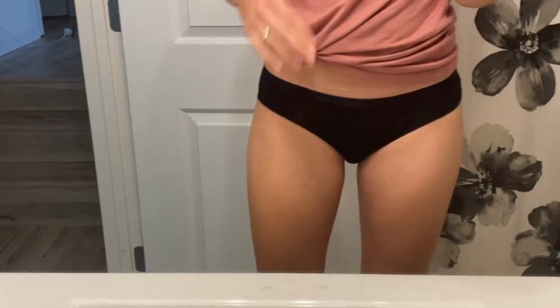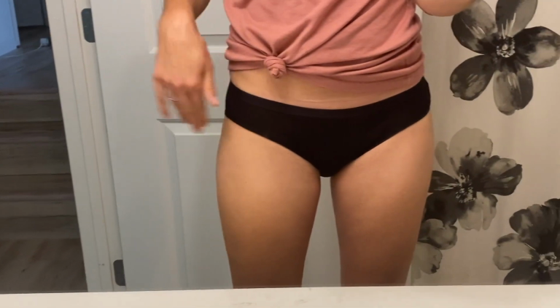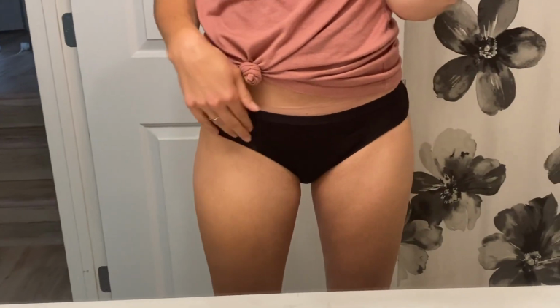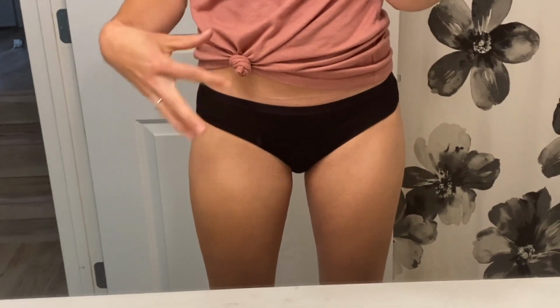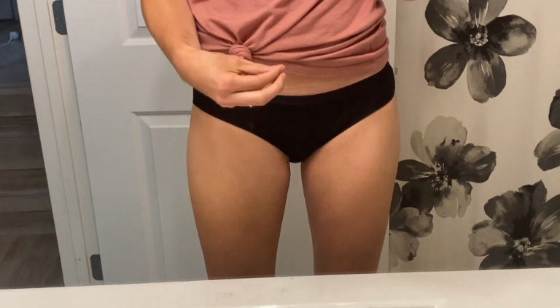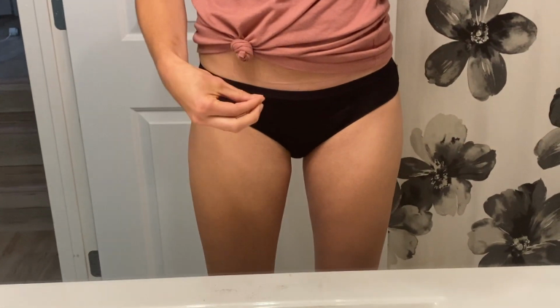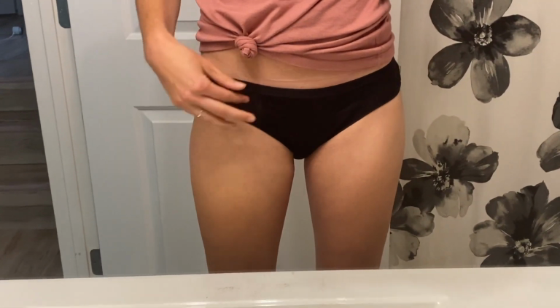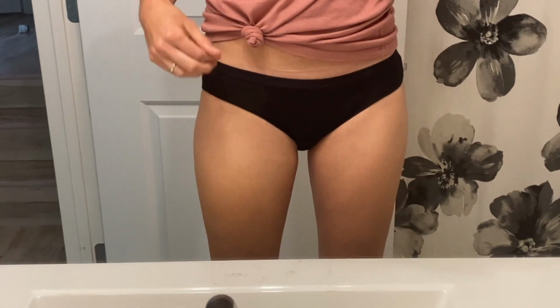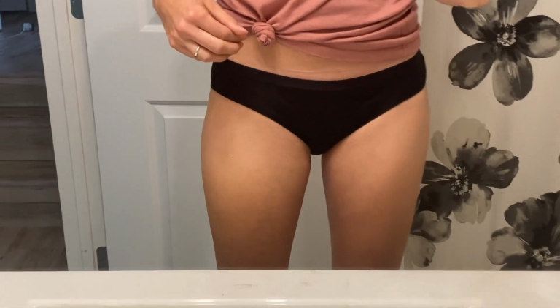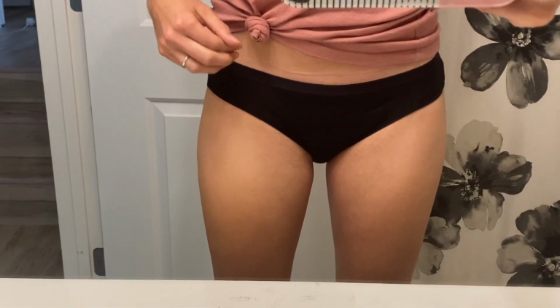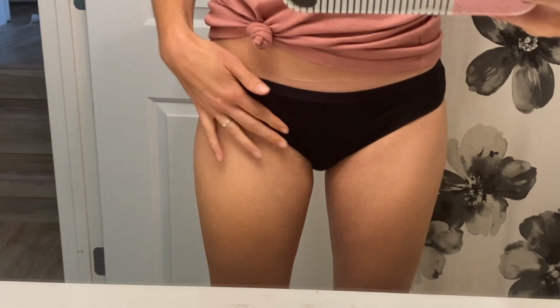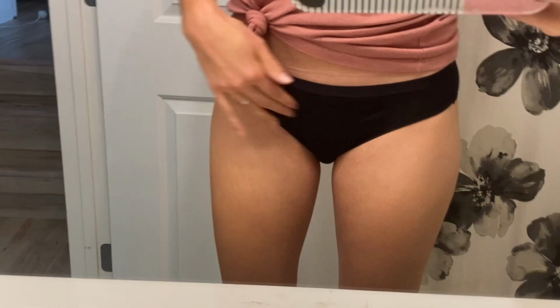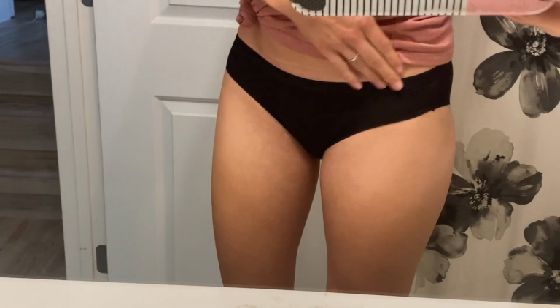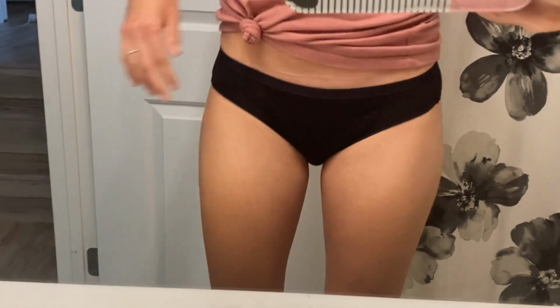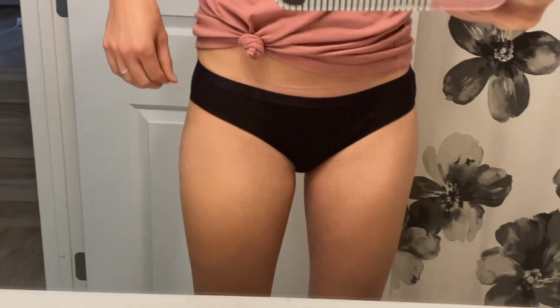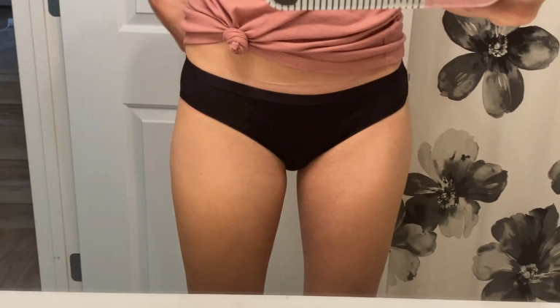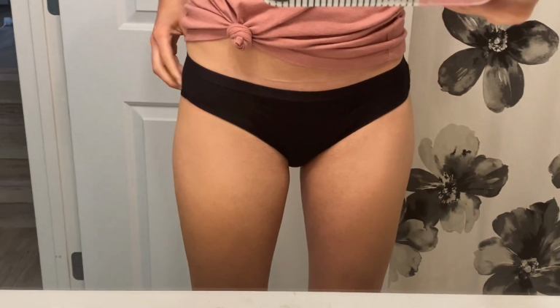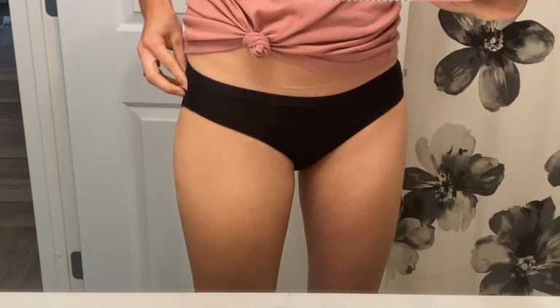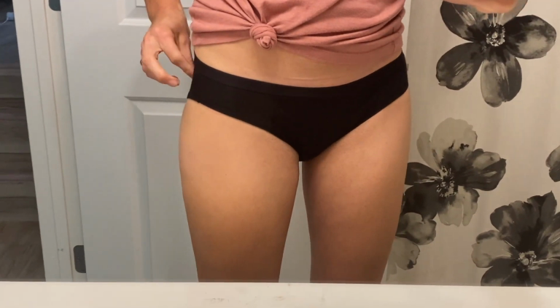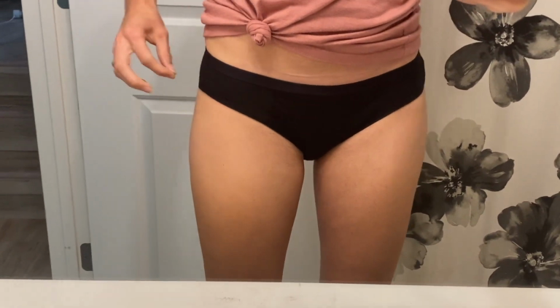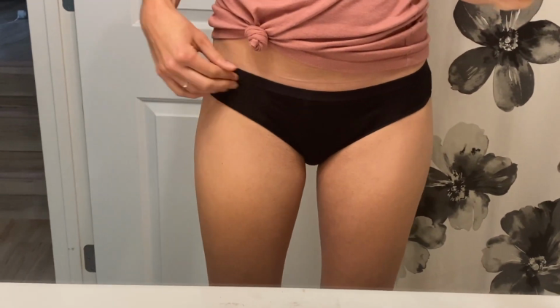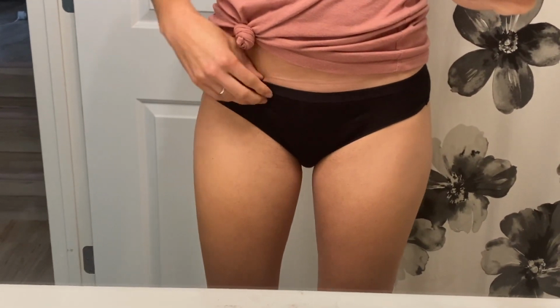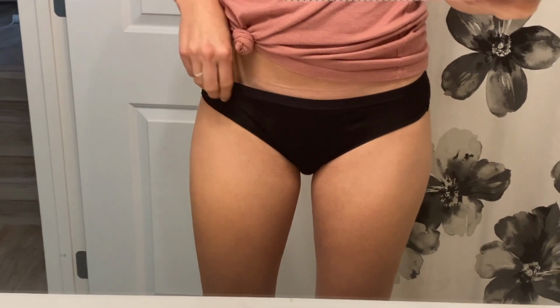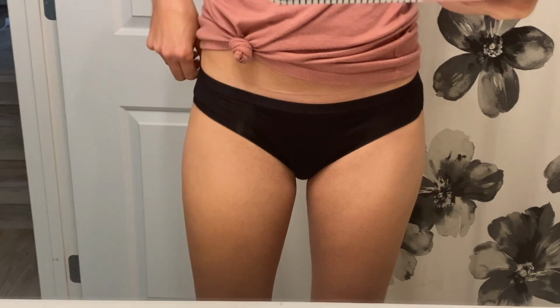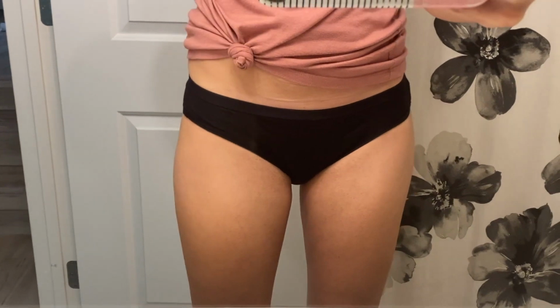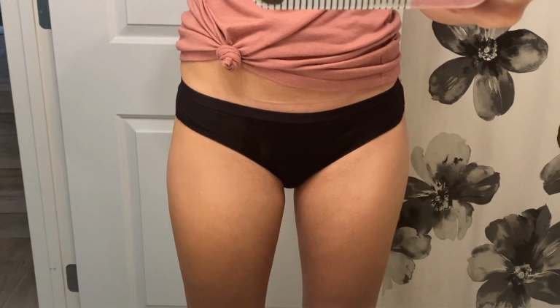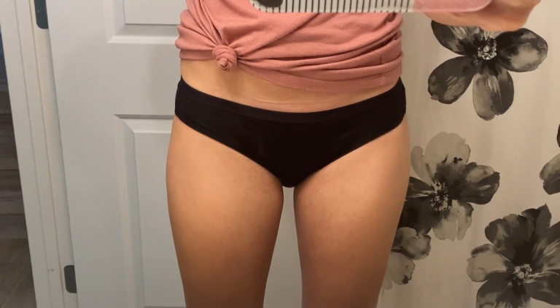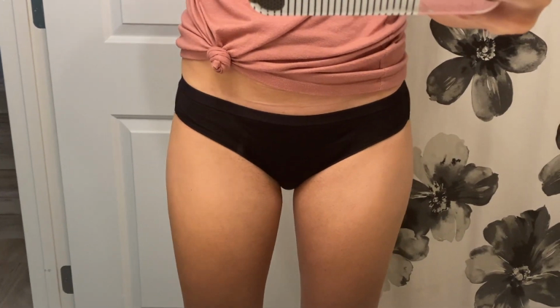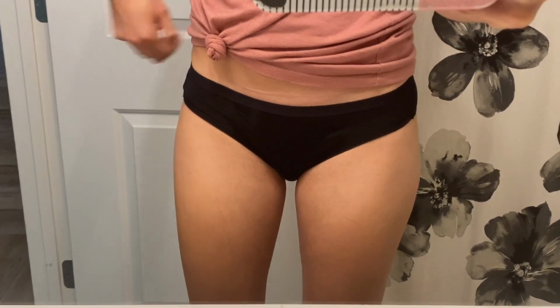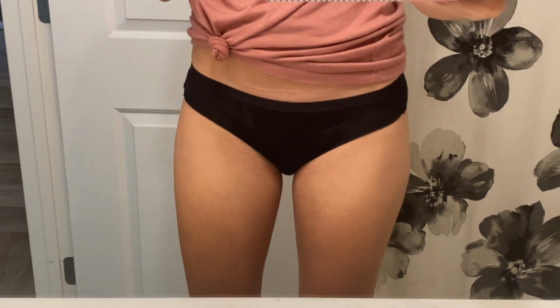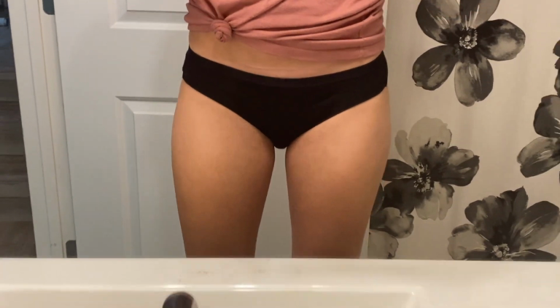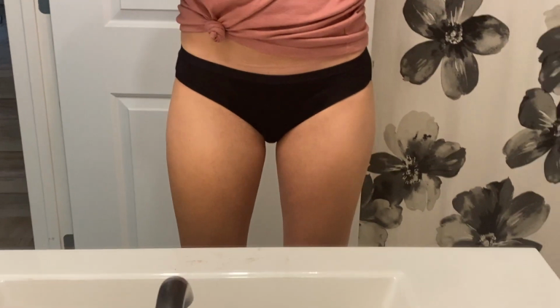I'm not the hugest fan of pads because I feel like they feel really bulky, but these just really aren't. They feel just like a thicker cotton underwear, I guess — maybe the thickness of a bathing suit, but definitely a different material because they're a cotton.